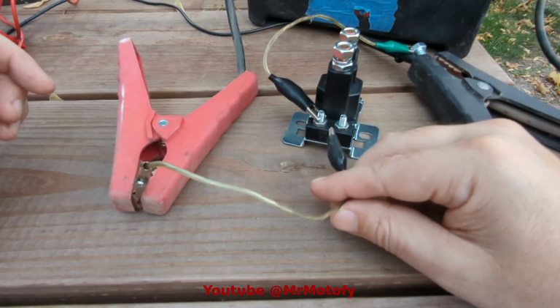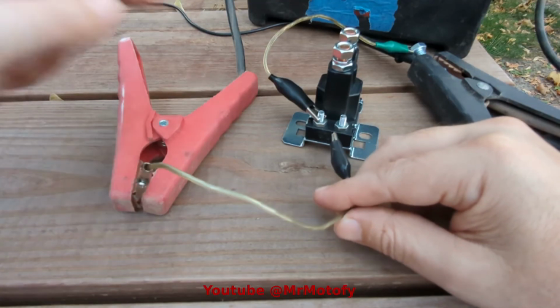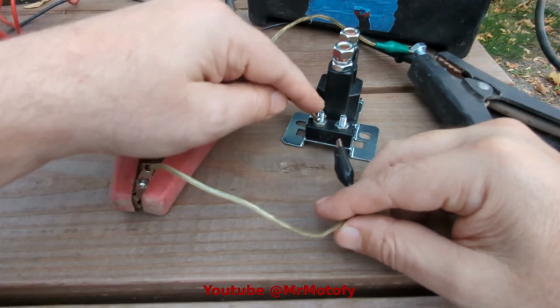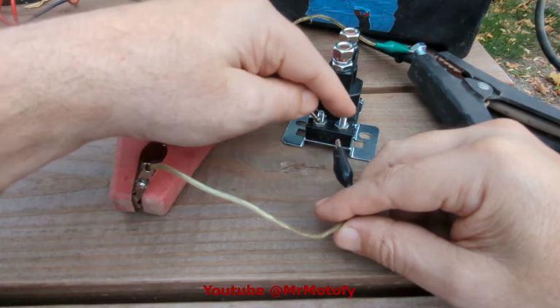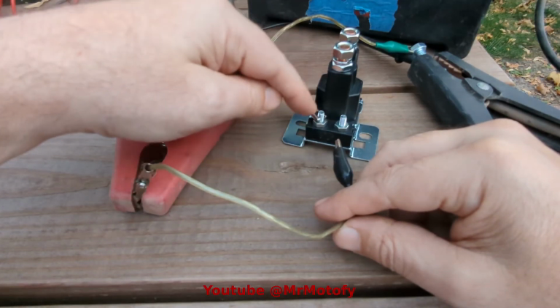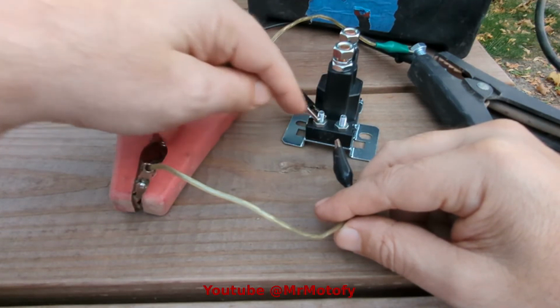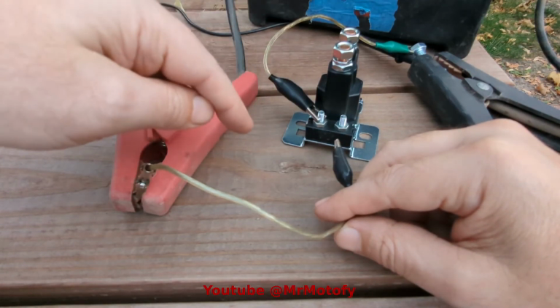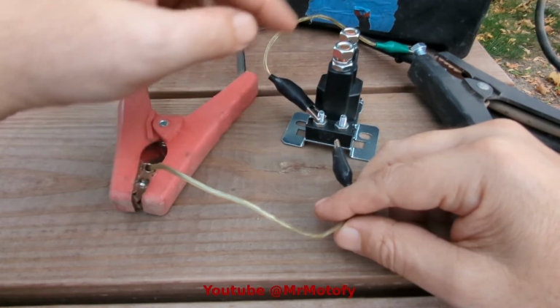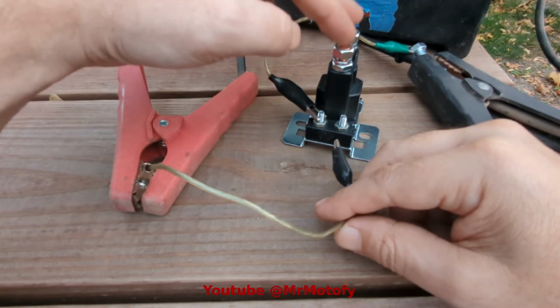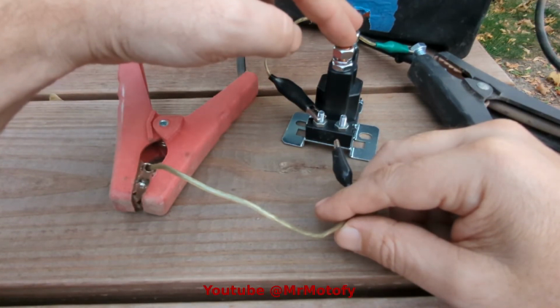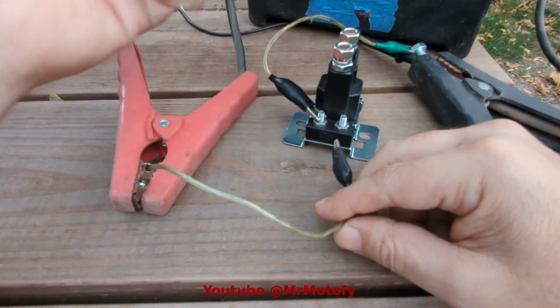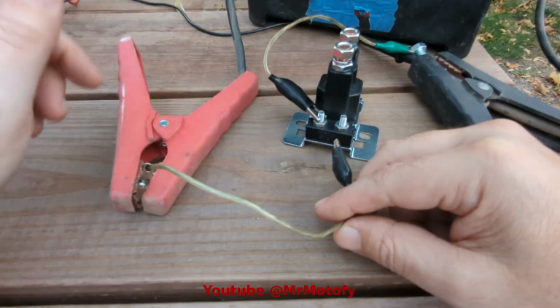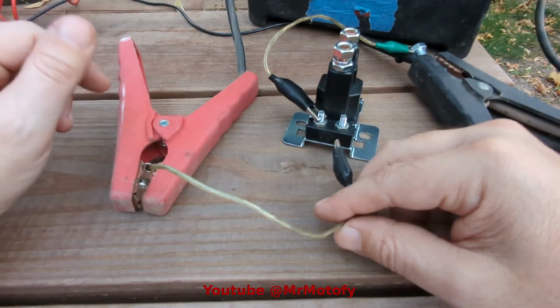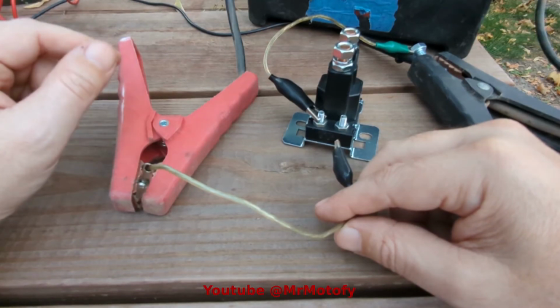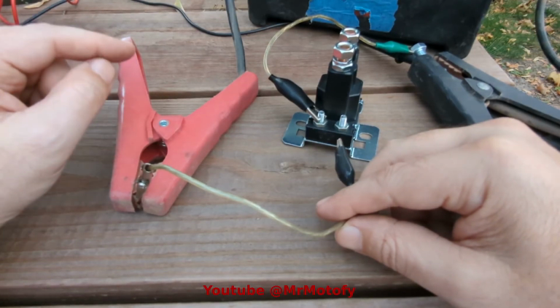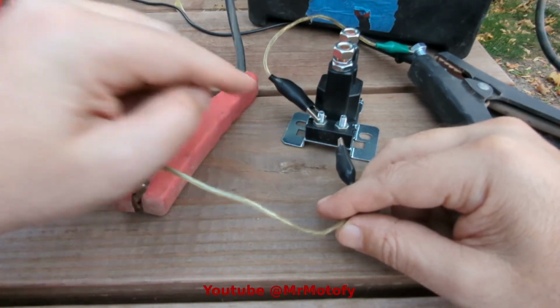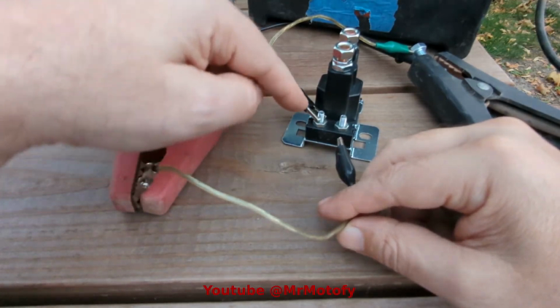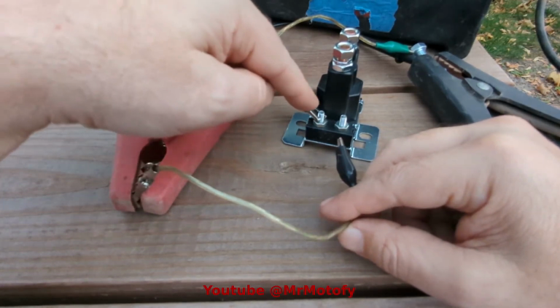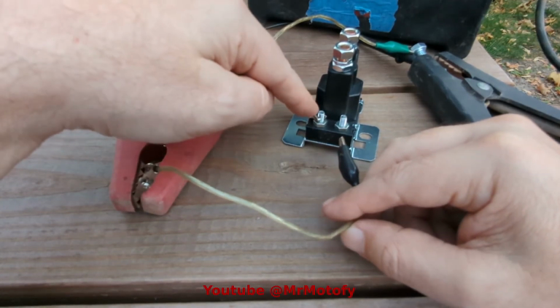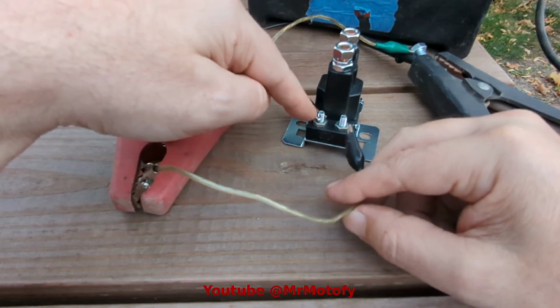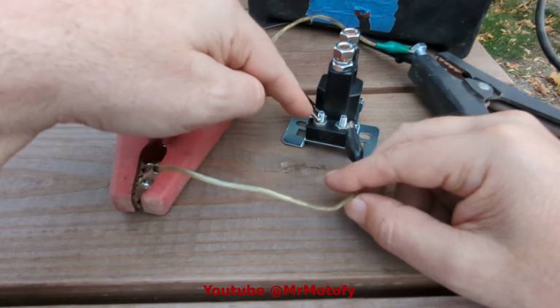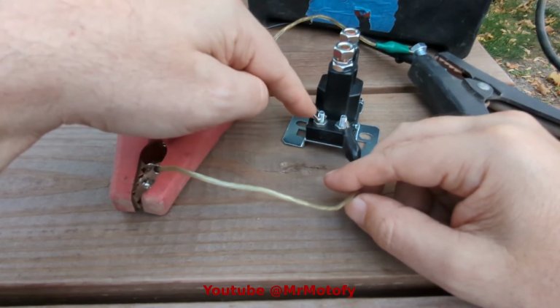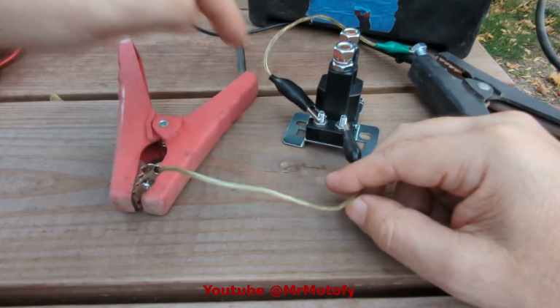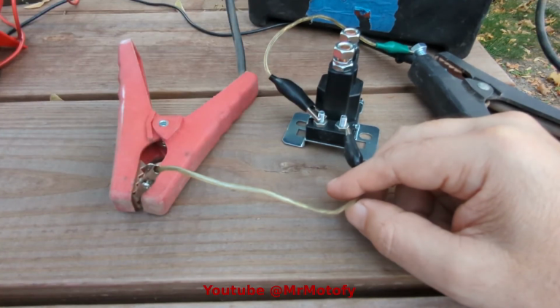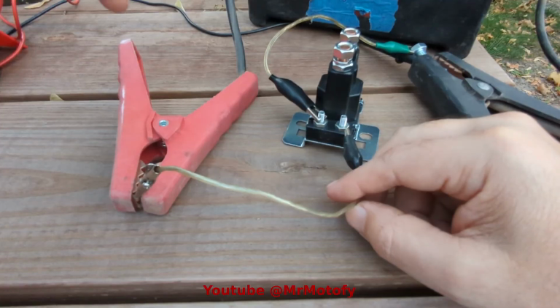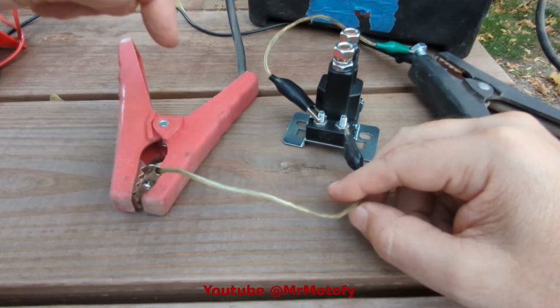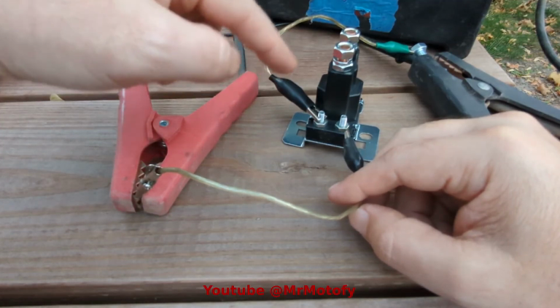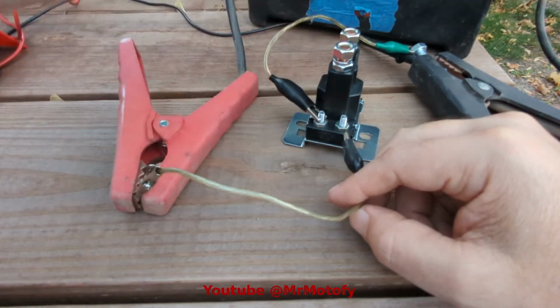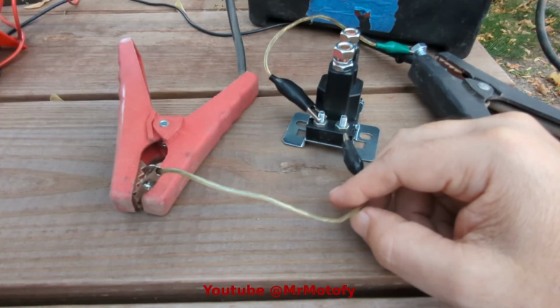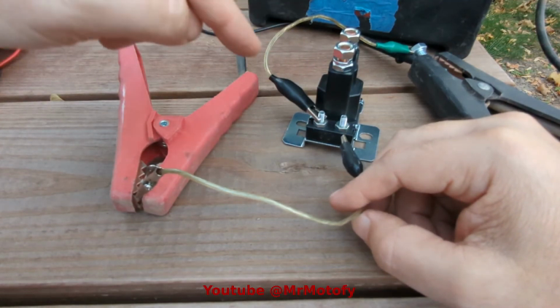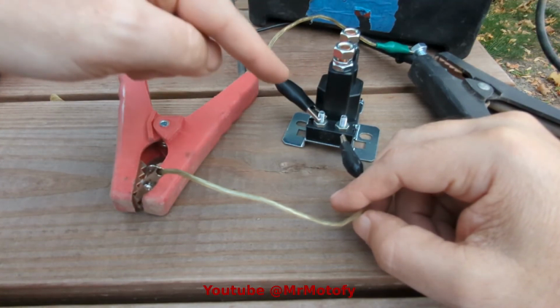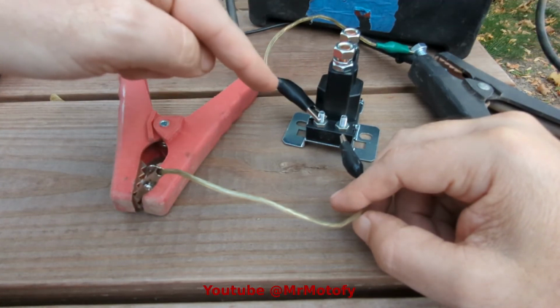So the clicking tells you that it's working. You can reverse the battery terminals, you can reverse the control terminals — it doesn't matter. It's just controlled by positive and negative on these small contacts, and most of these solenoids are going to work the same way.